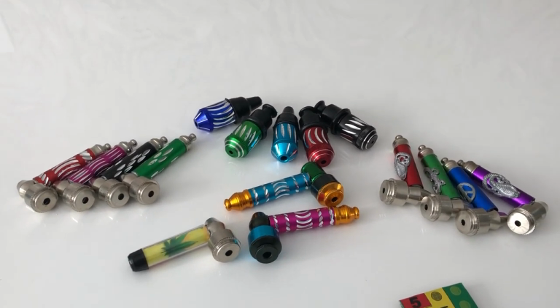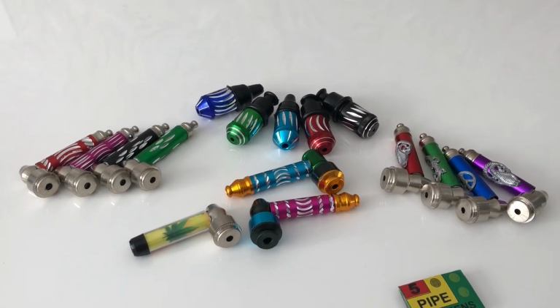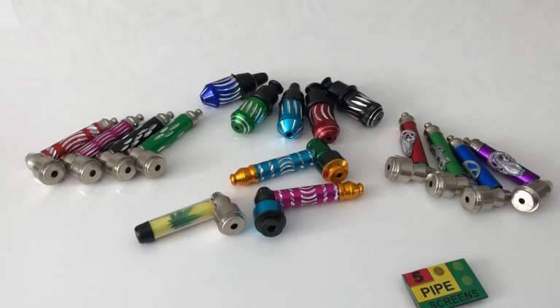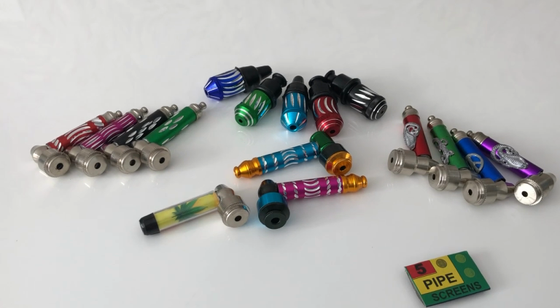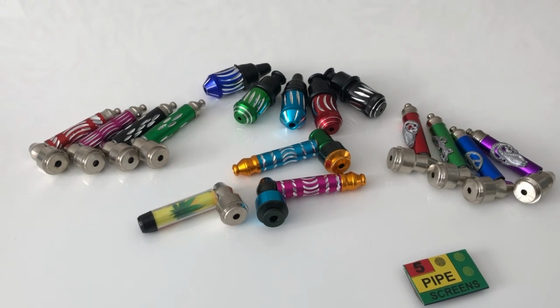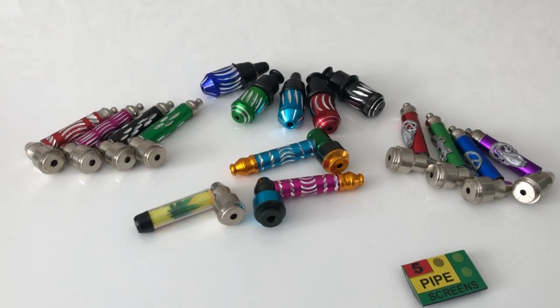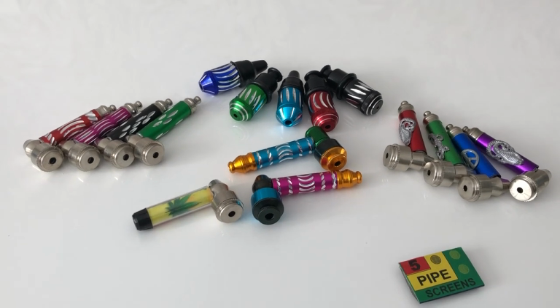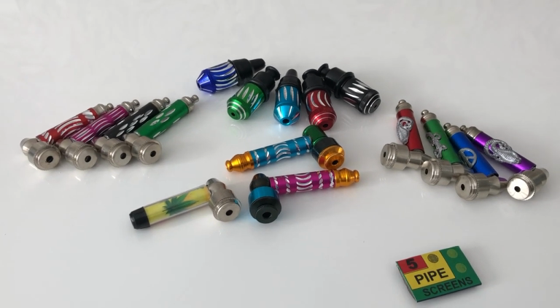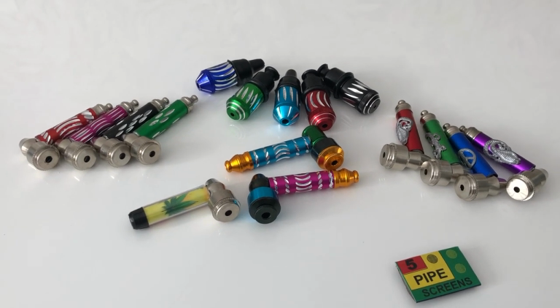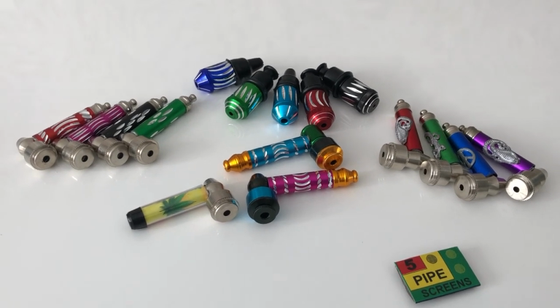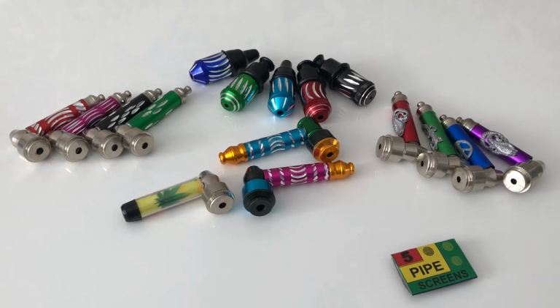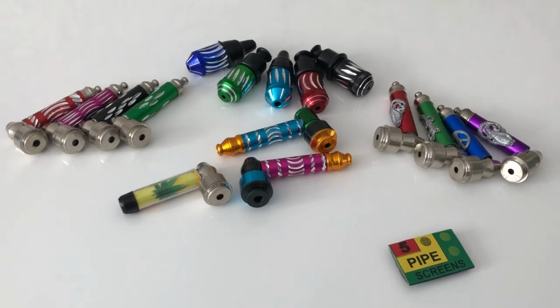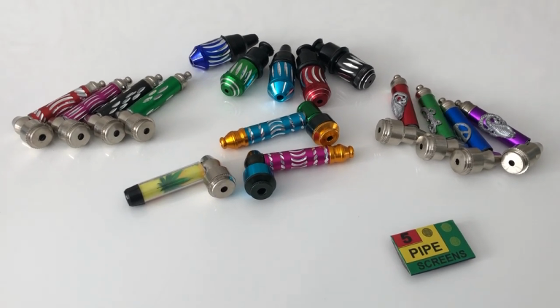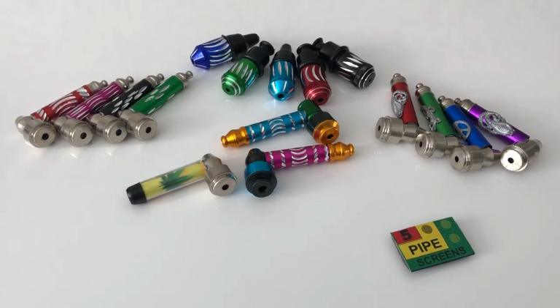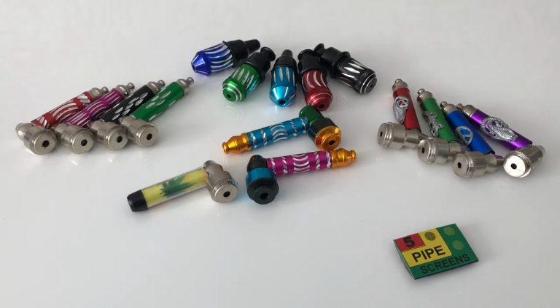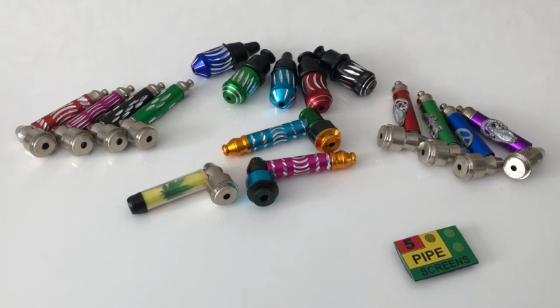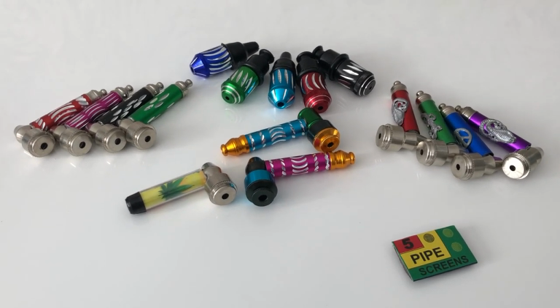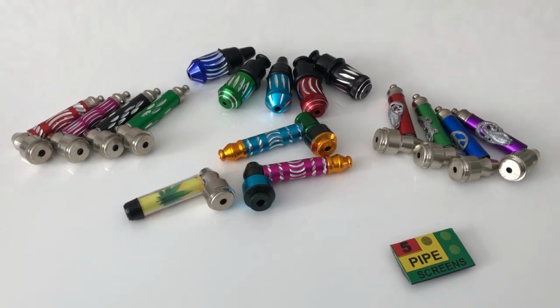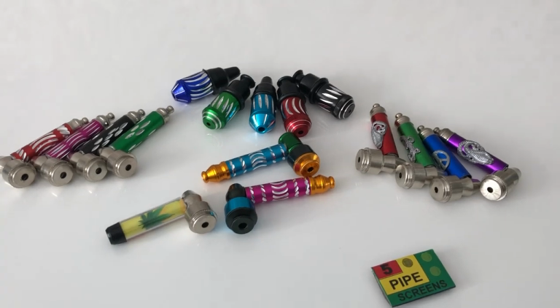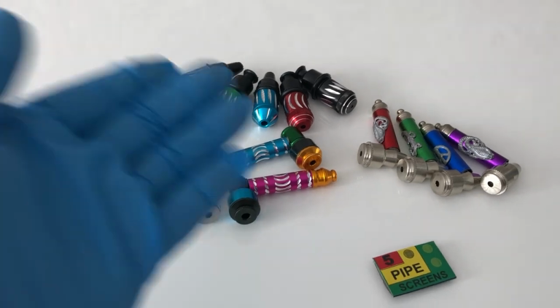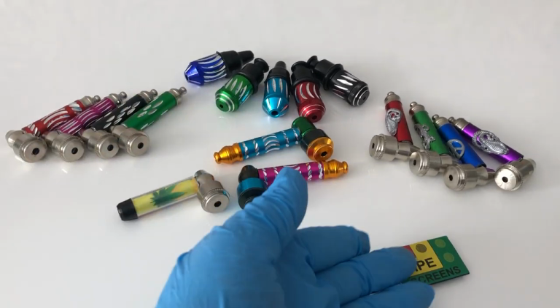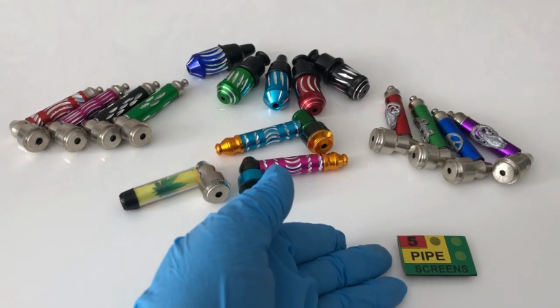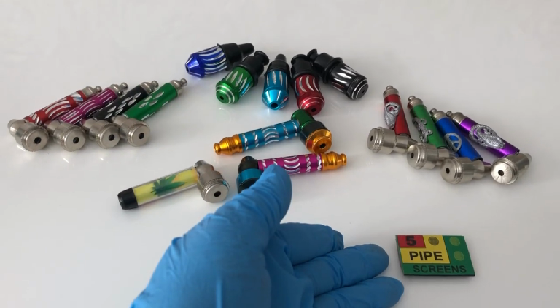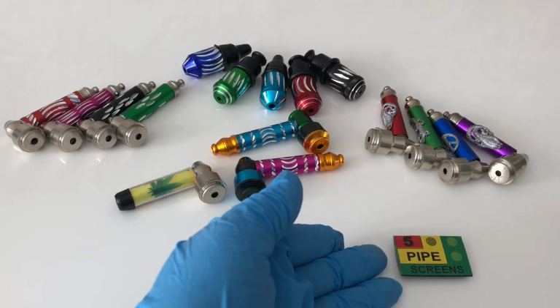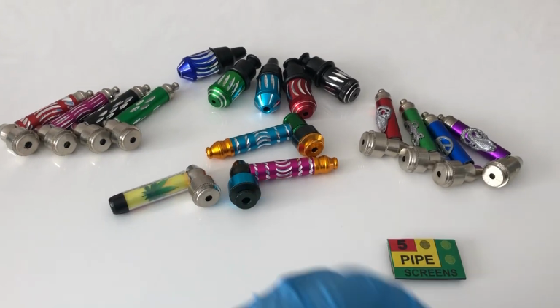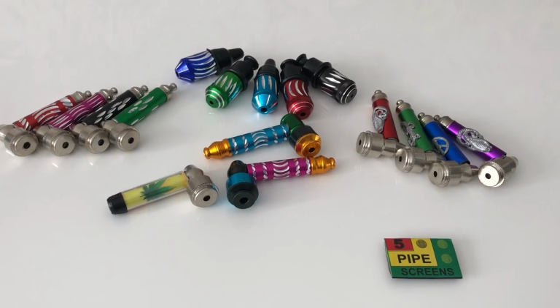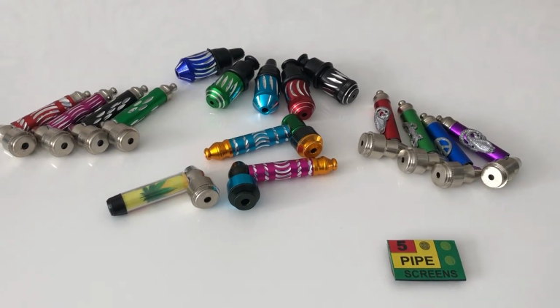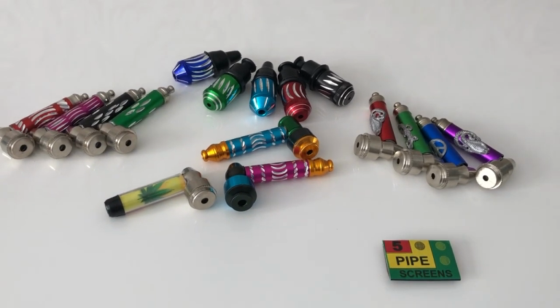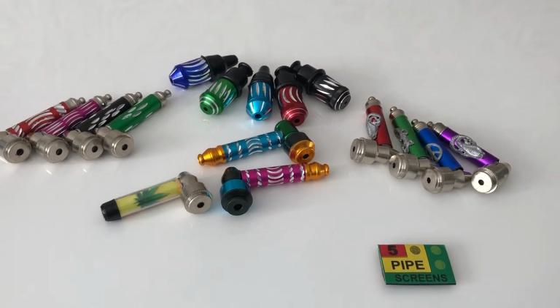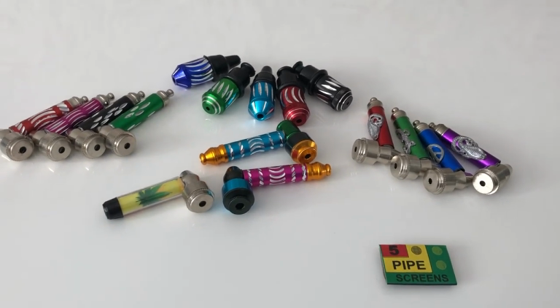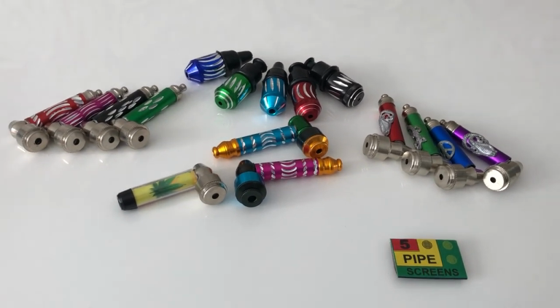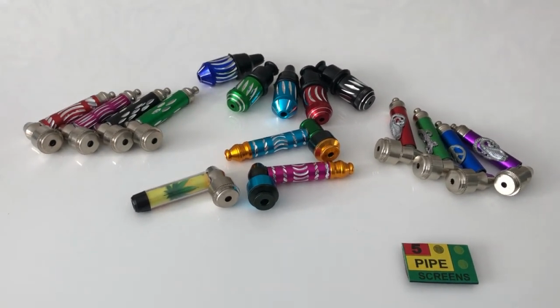These bullet sneaky tokes are available in blue, green, light blue, red, black, purple, and pink colors. Whatever isn't out of stock, you'll be able to find on our website, smokepipeshop.com. Don't forget to buy the pipe screens — we'll see you in the next video!